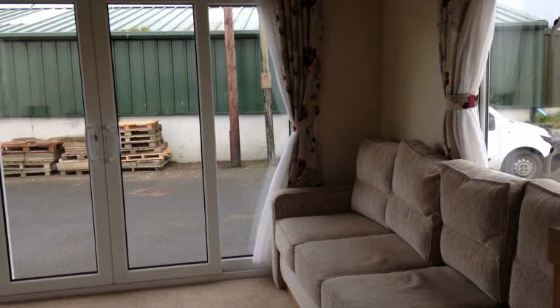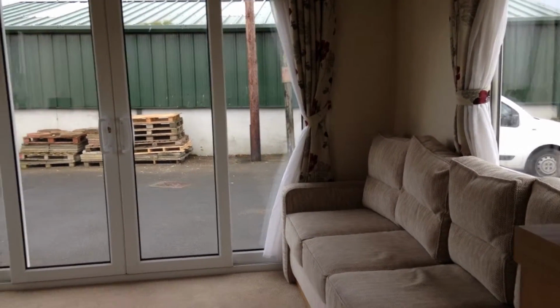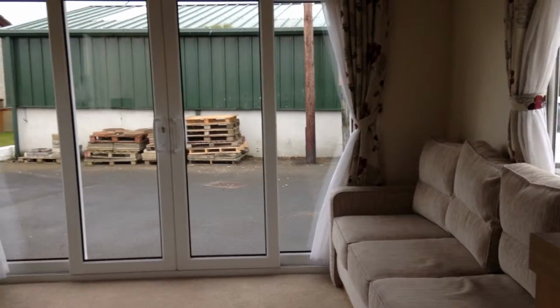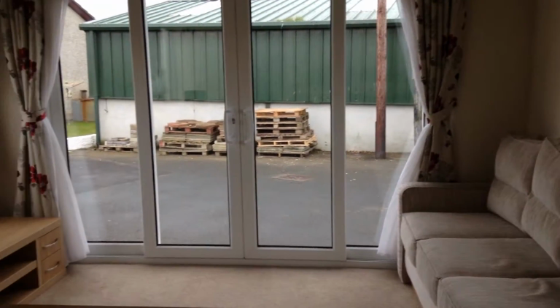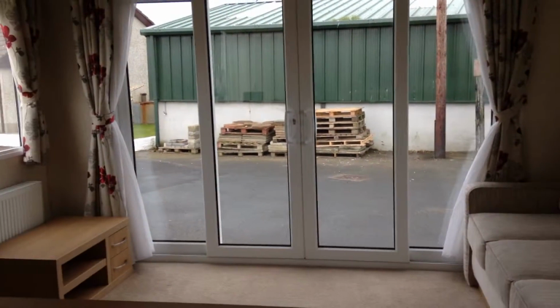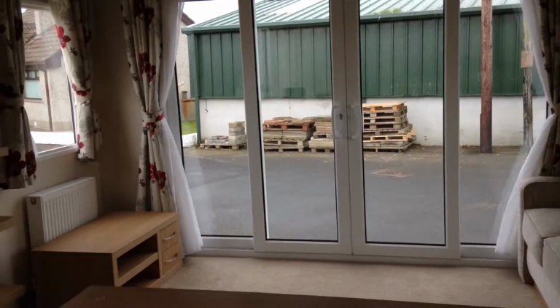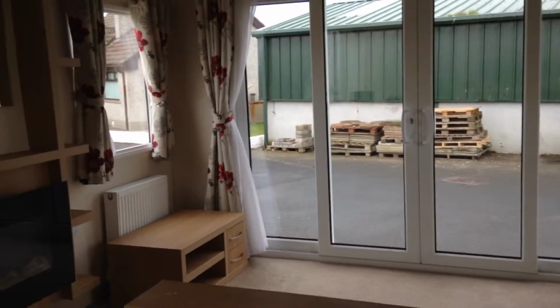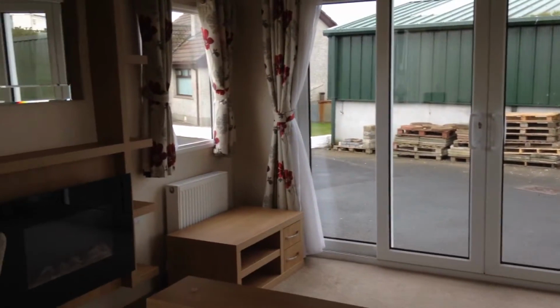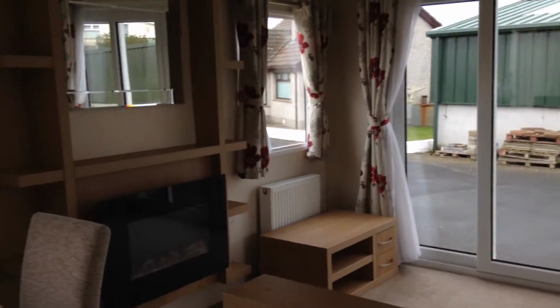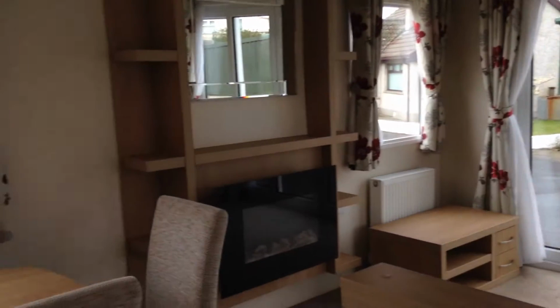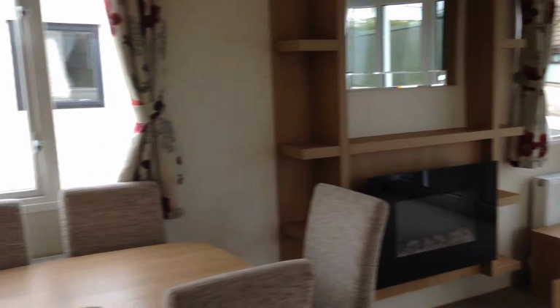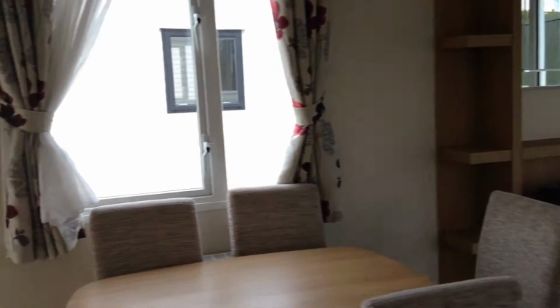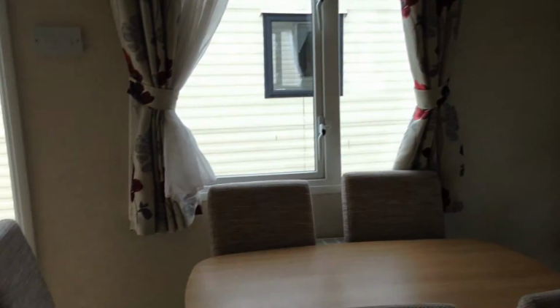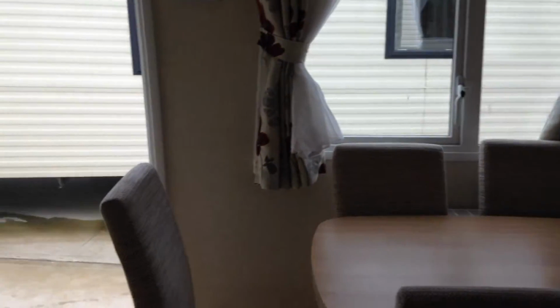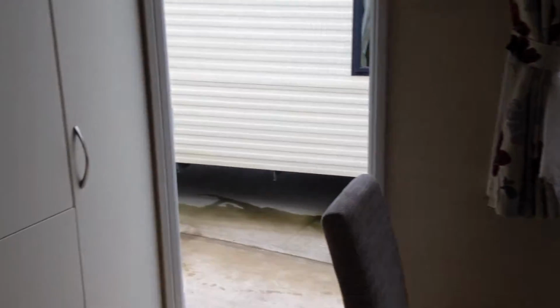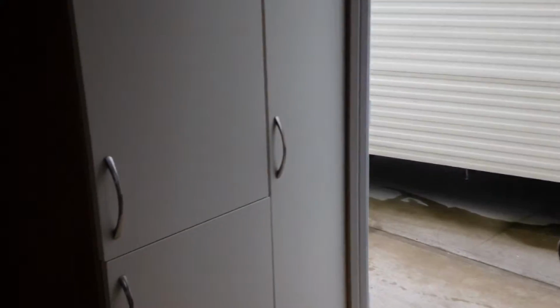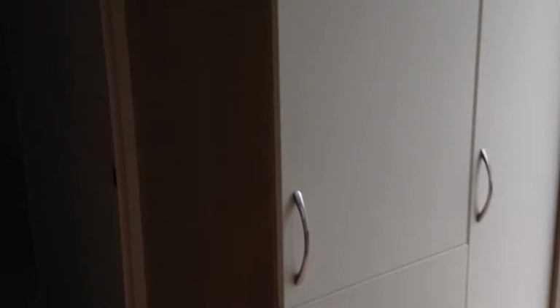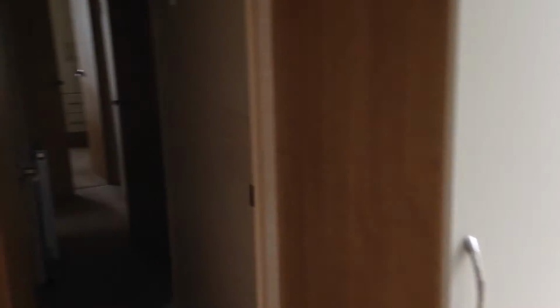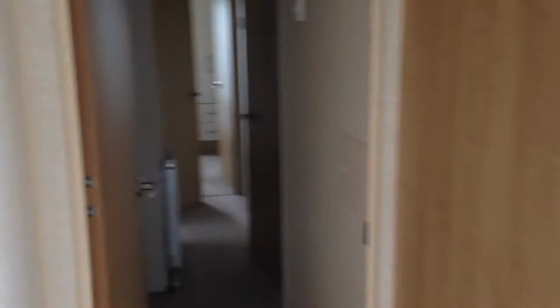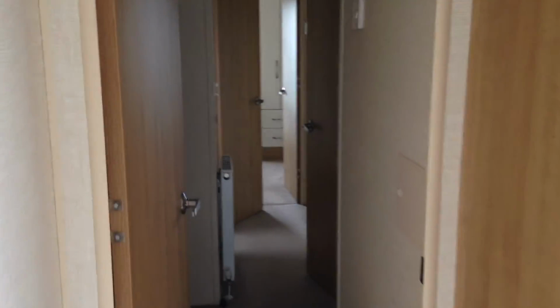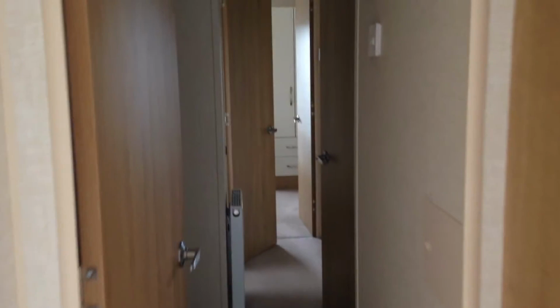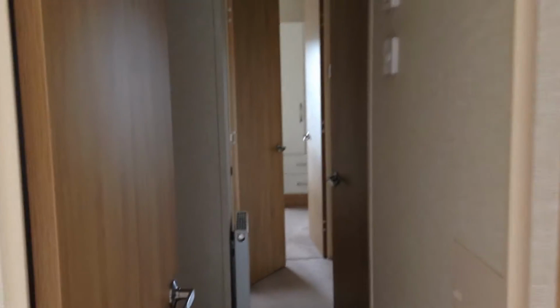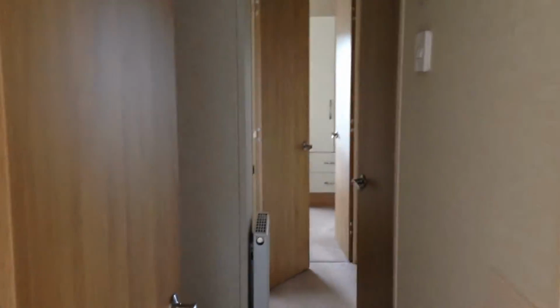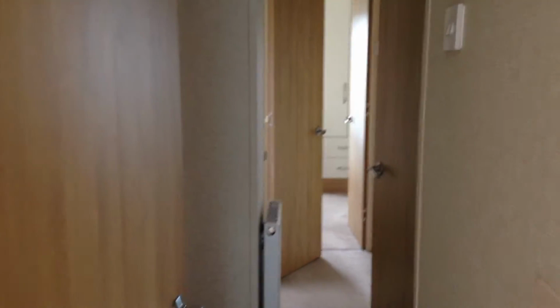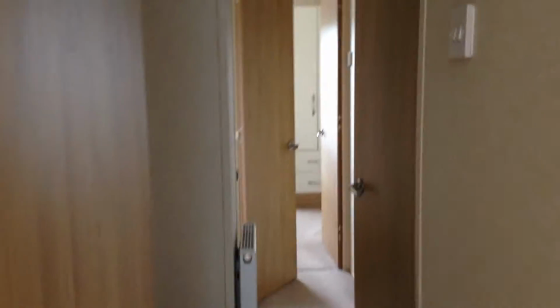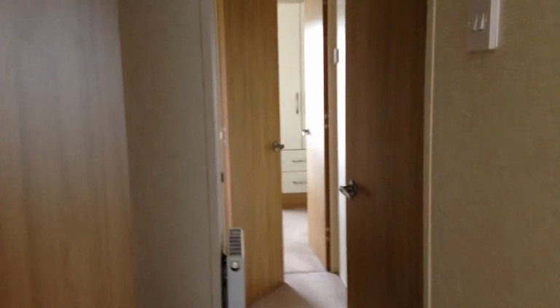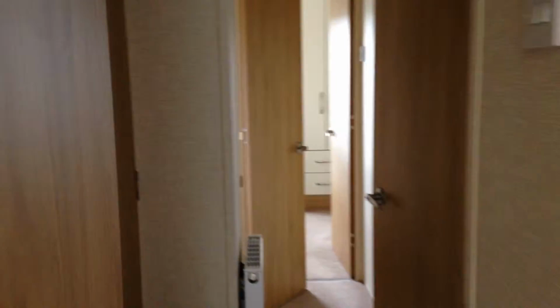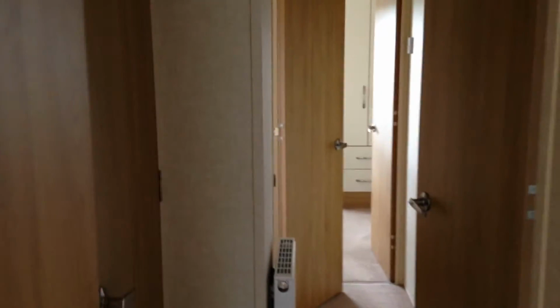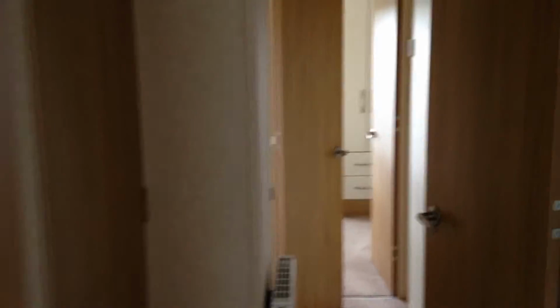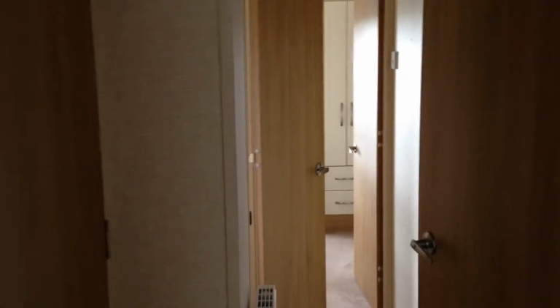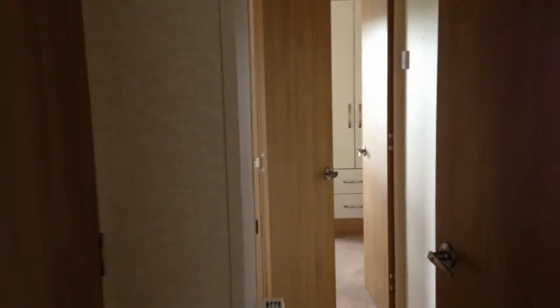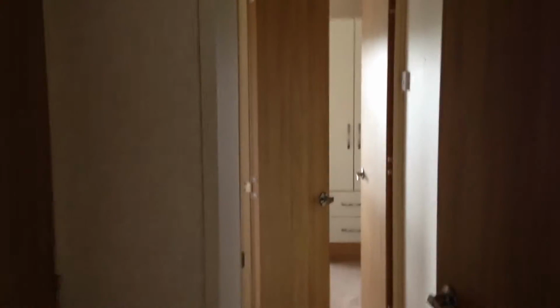Front patio doors. This is a 3 bedroom holiday home with 2 bathrooms, one of which is an ensuite.